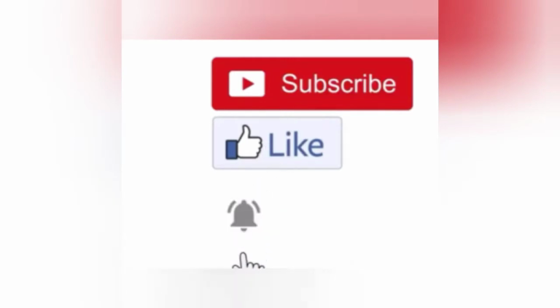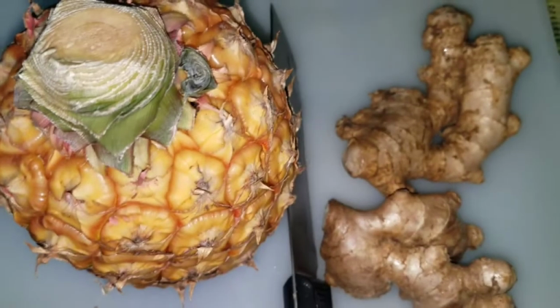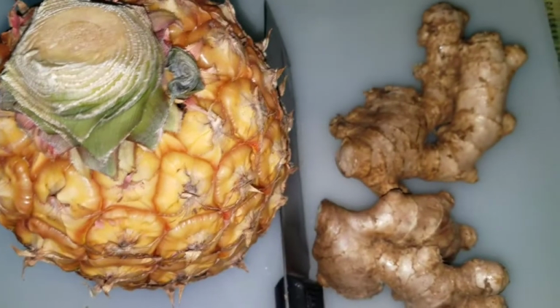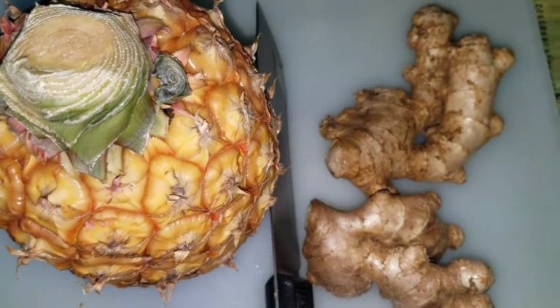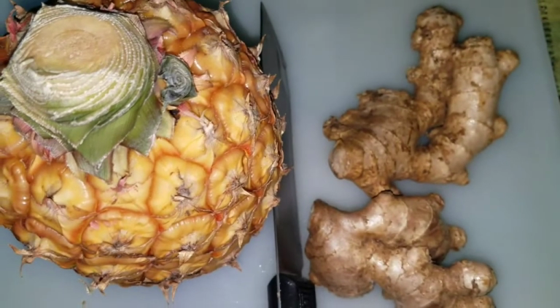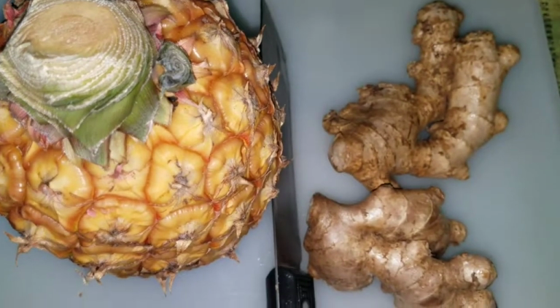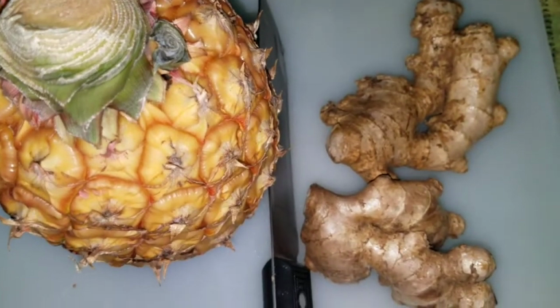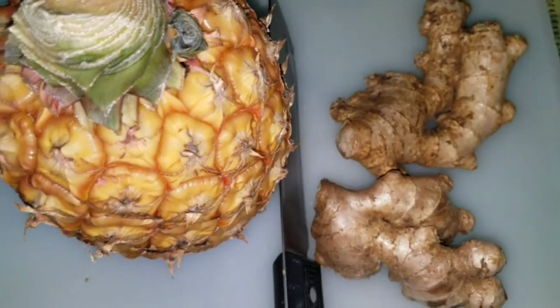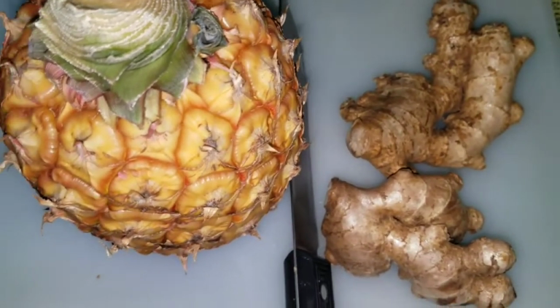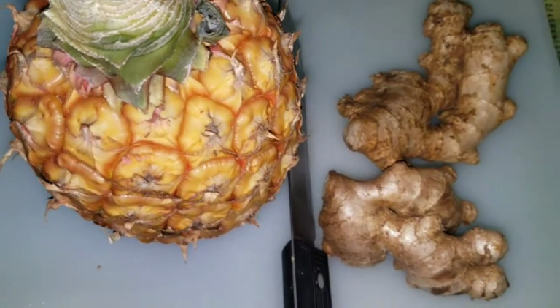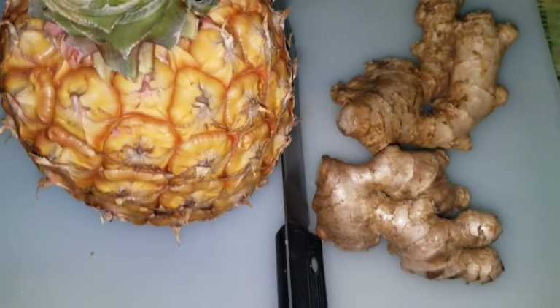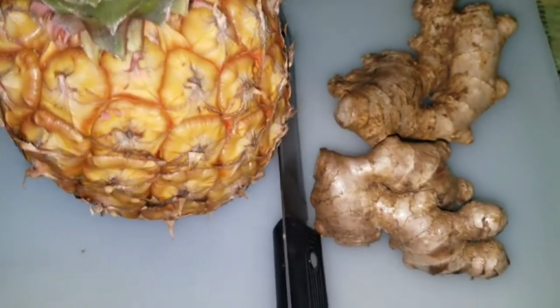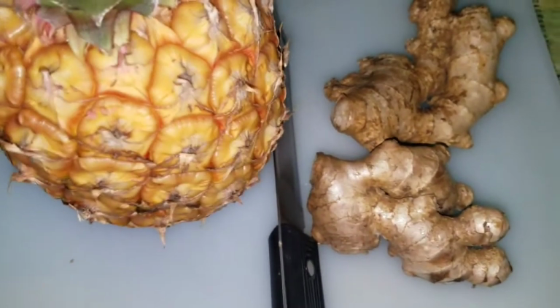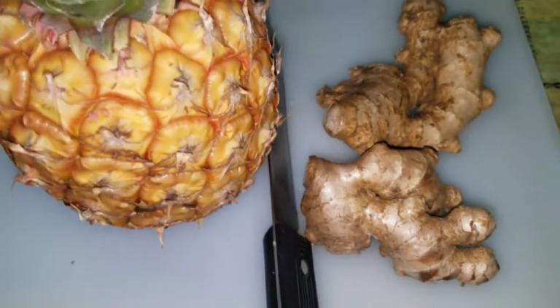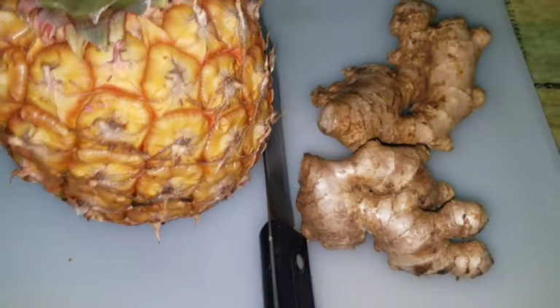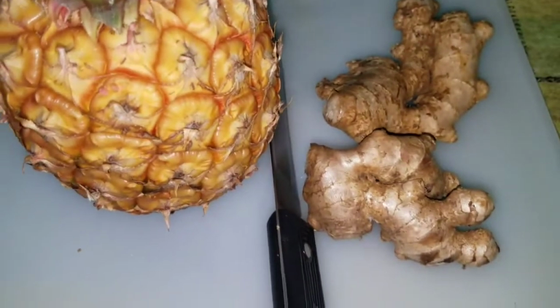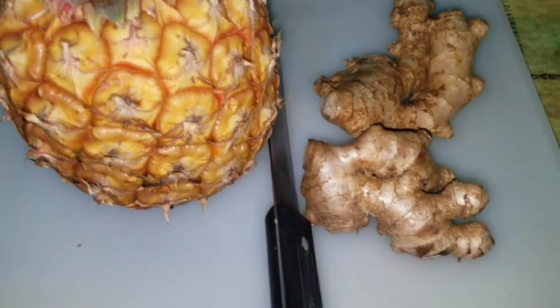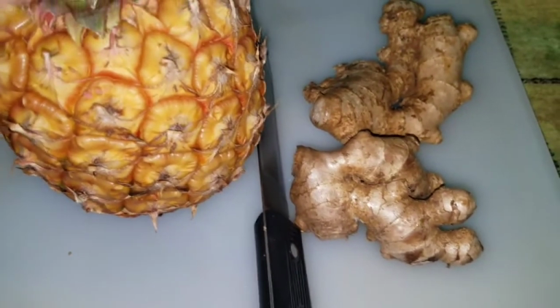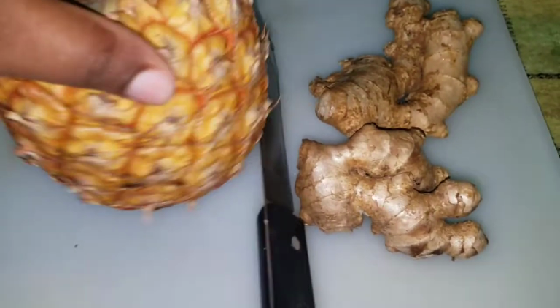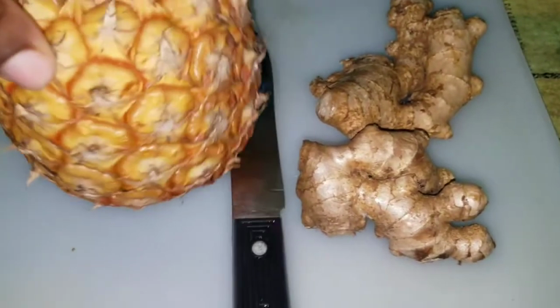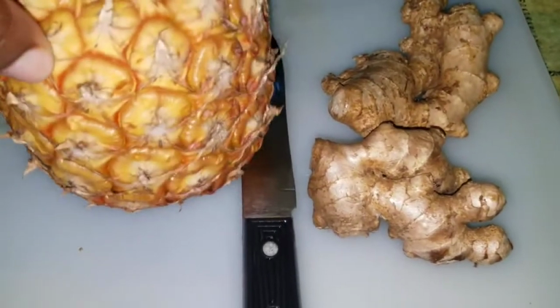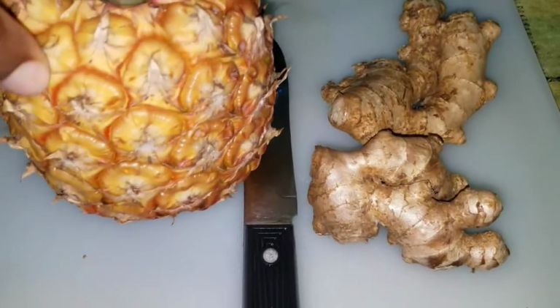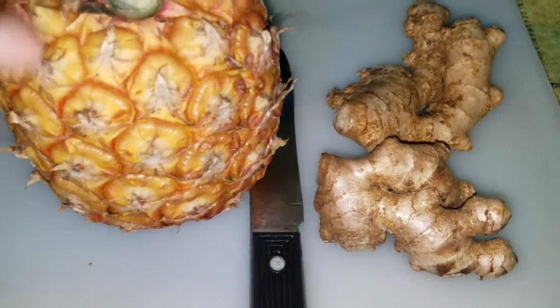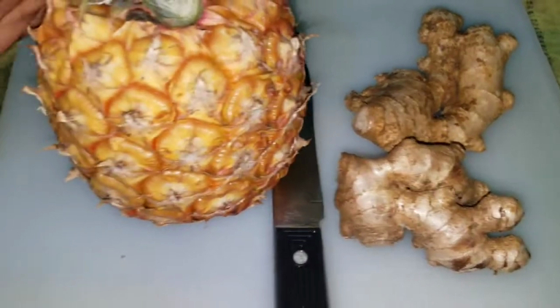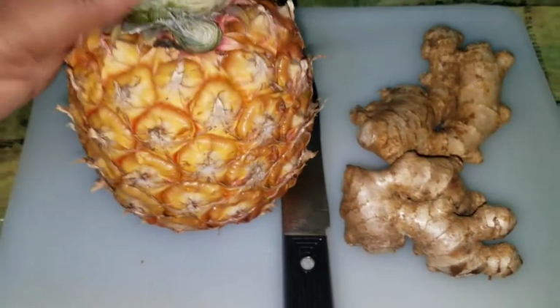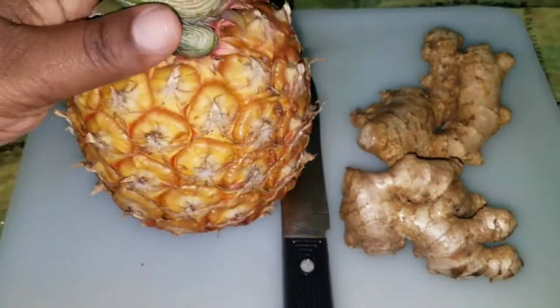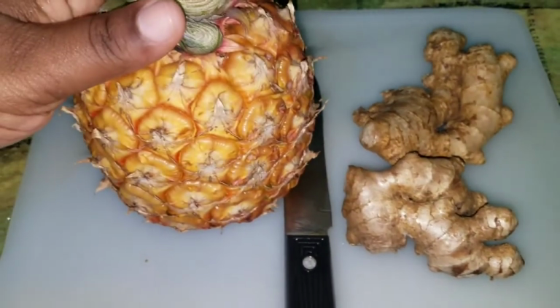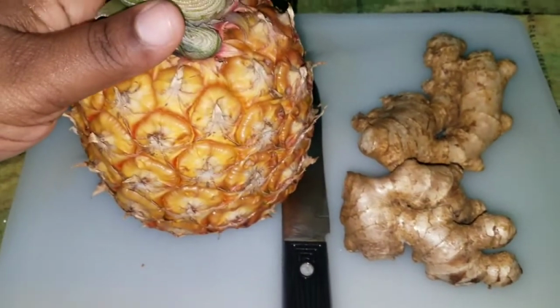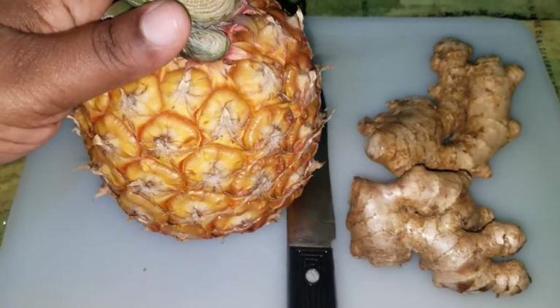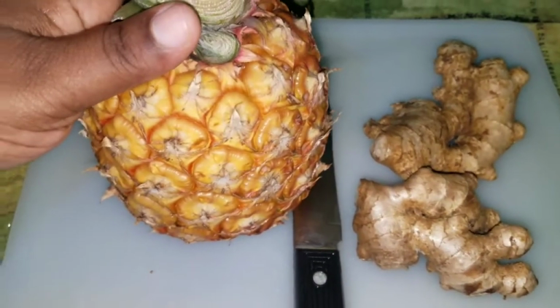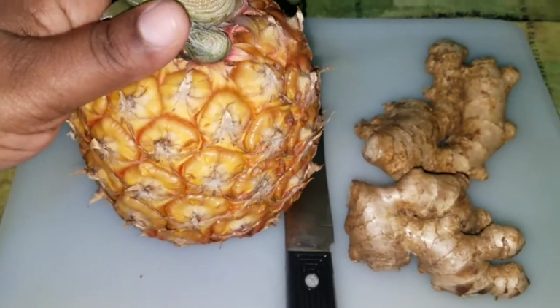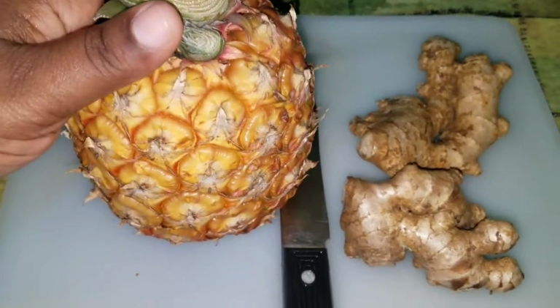So the first thing you're gonna need is a nice pineapple and some ginger.